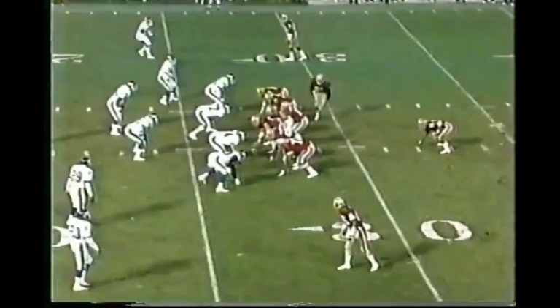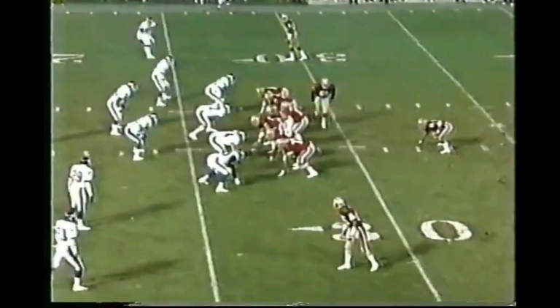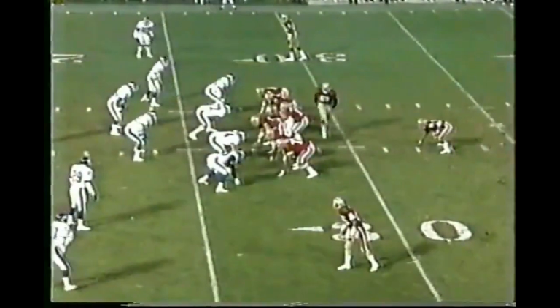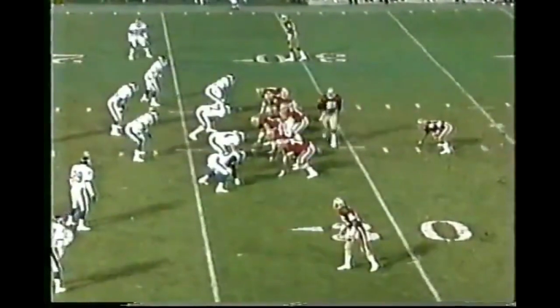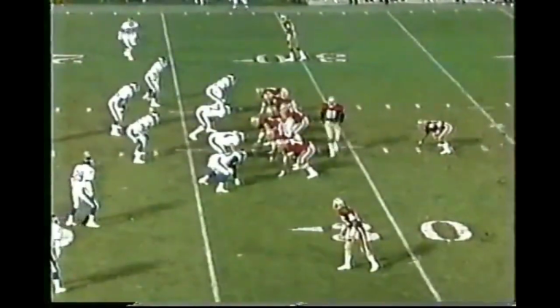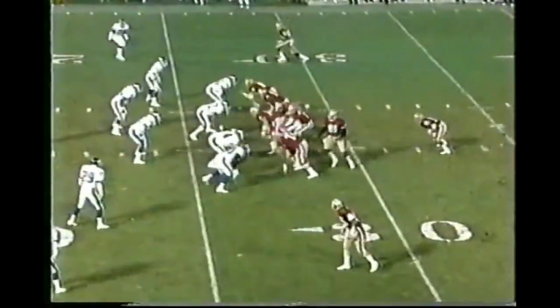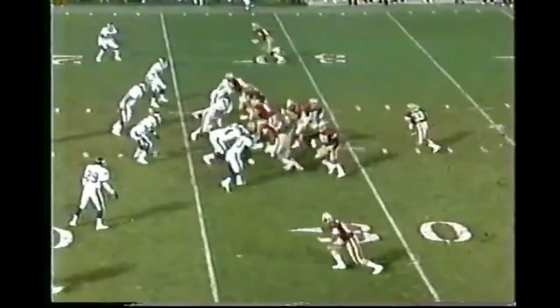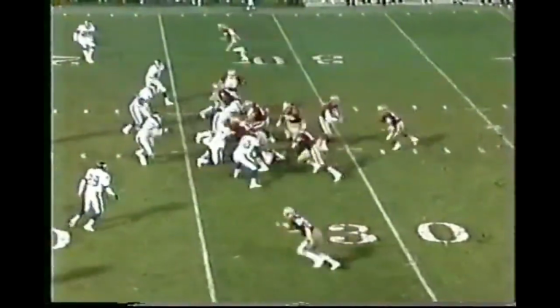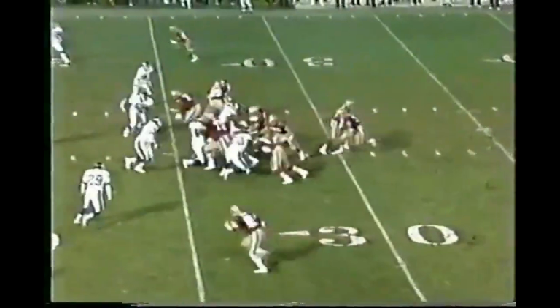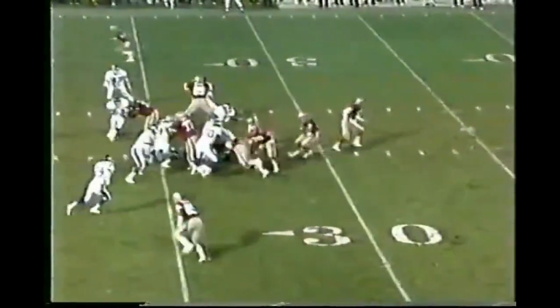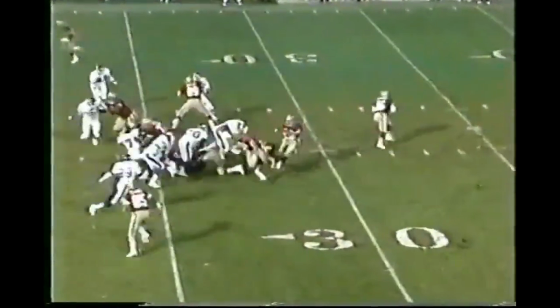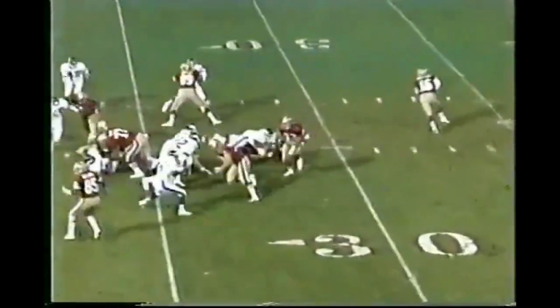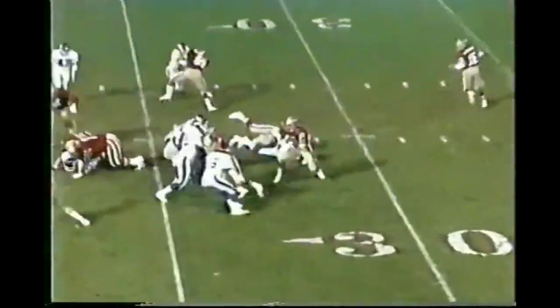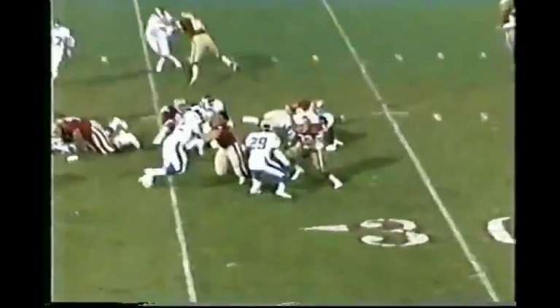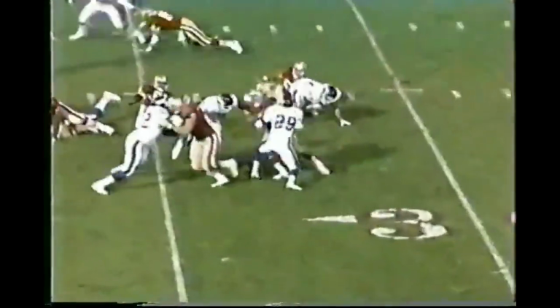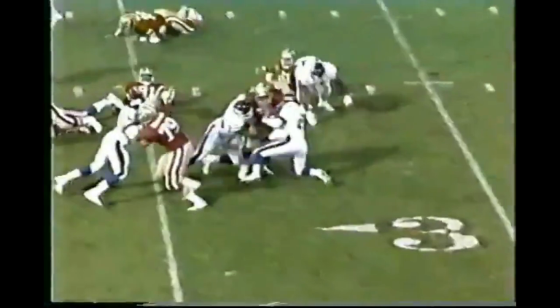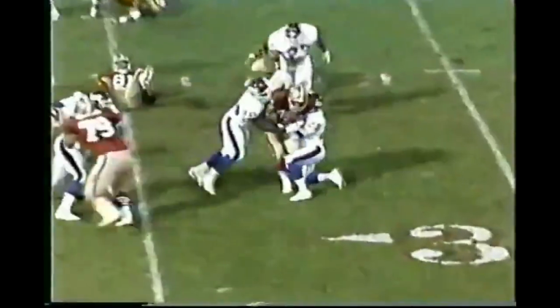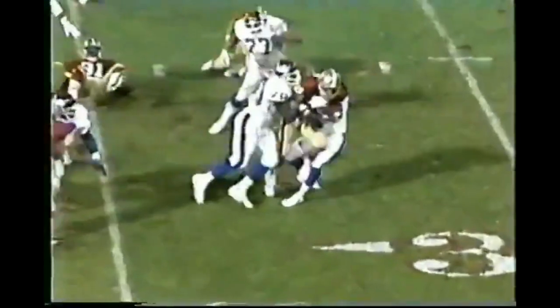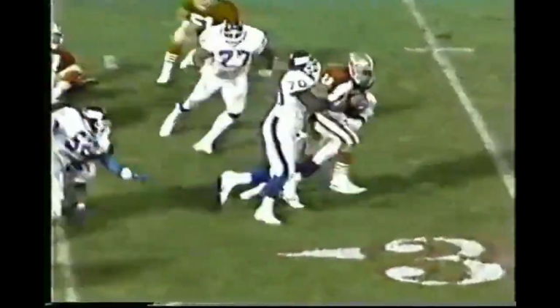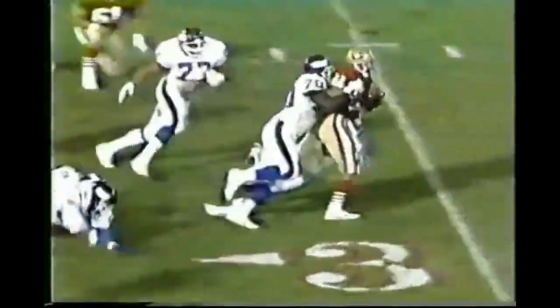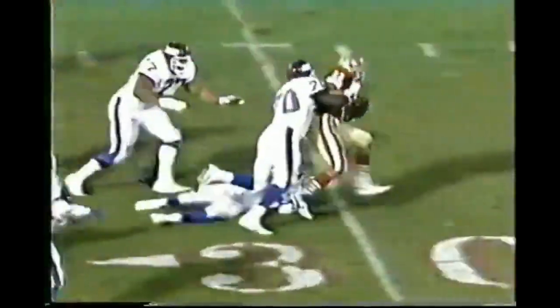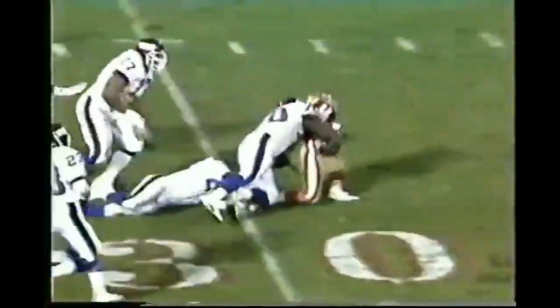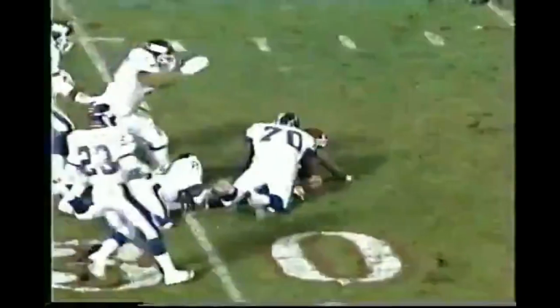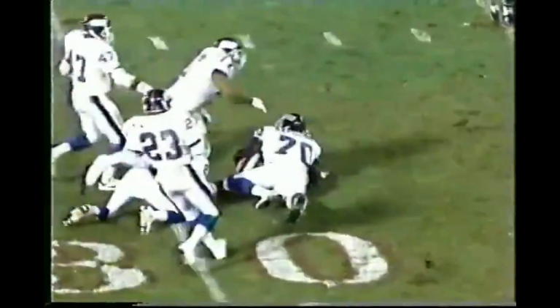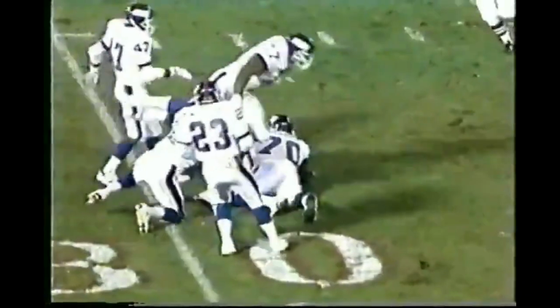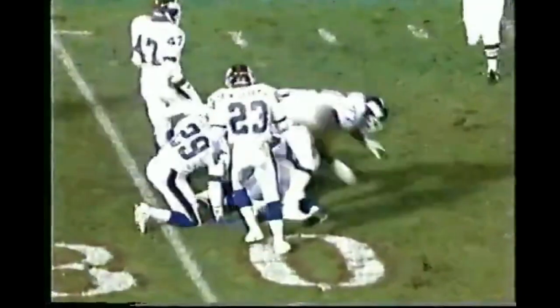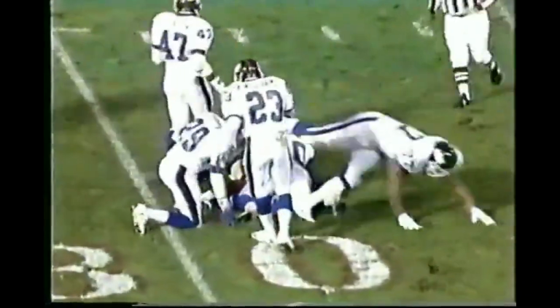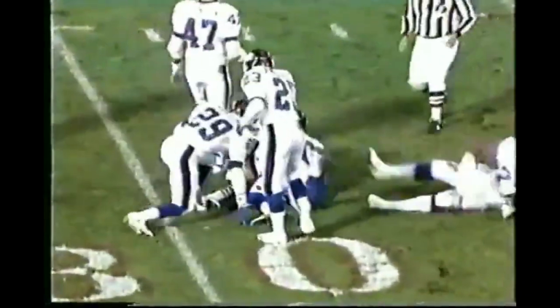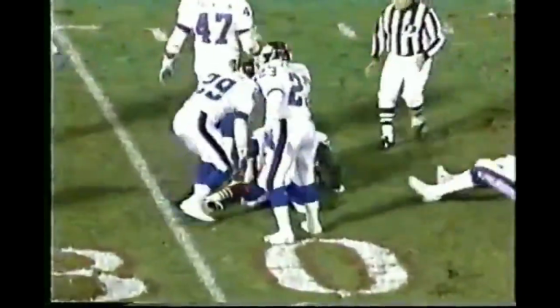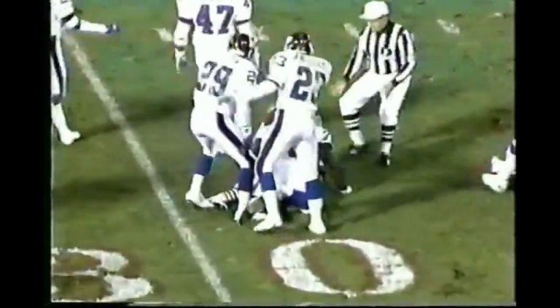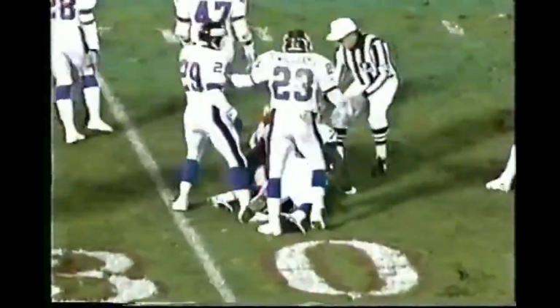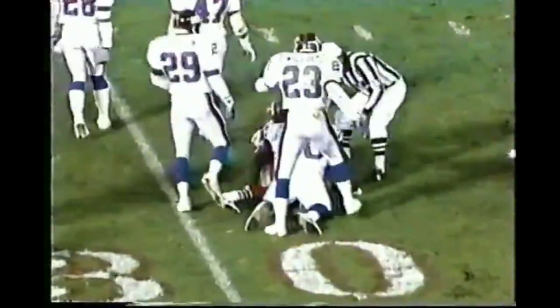Score early second quarter. Craig still can't get anything going. Marshall and Guyton are right there to double-team him.